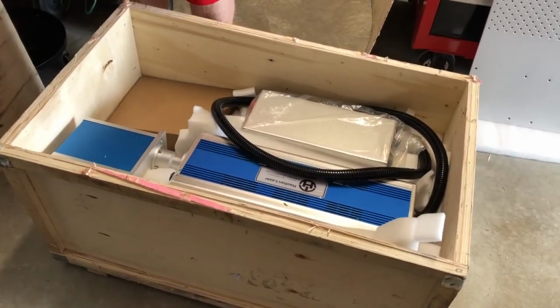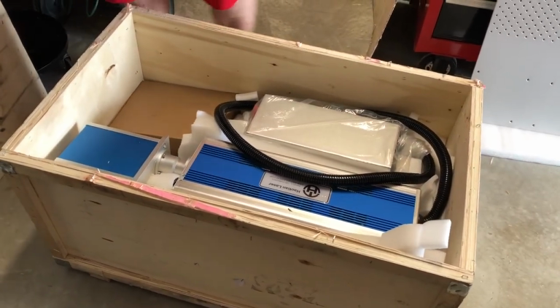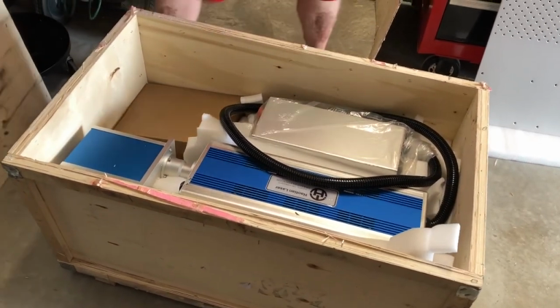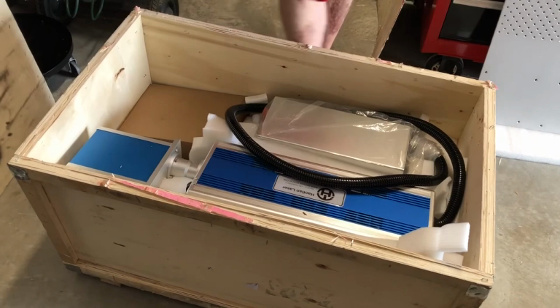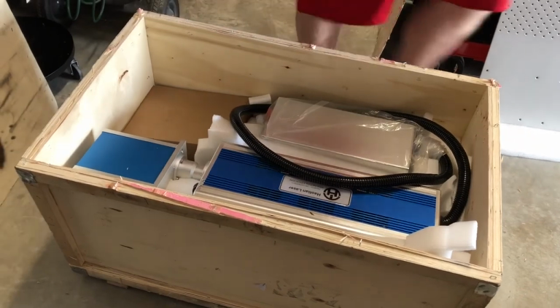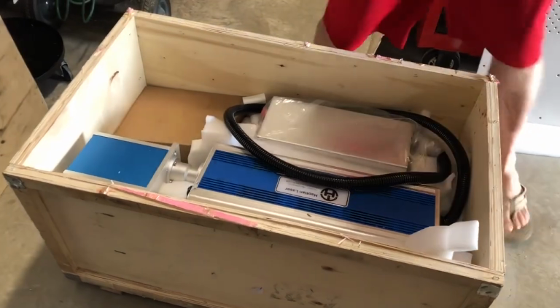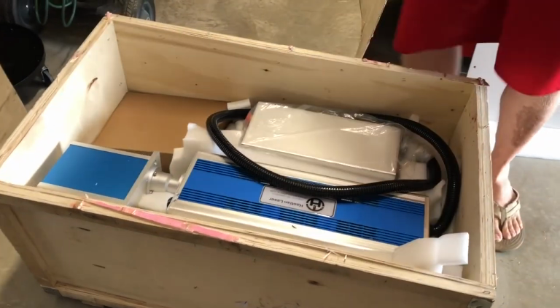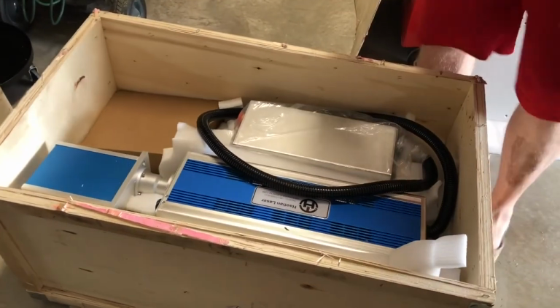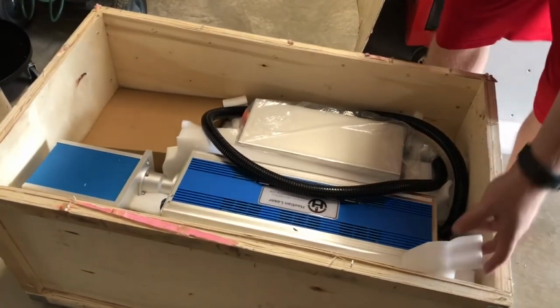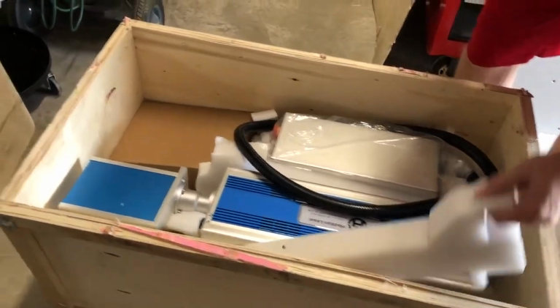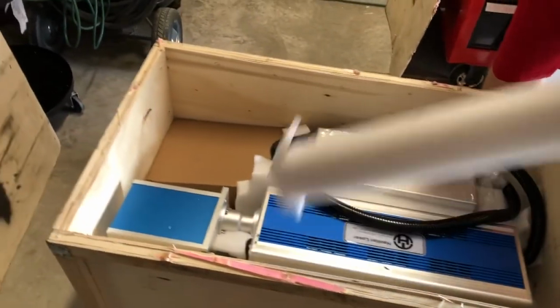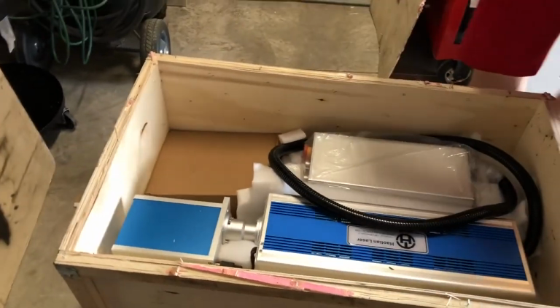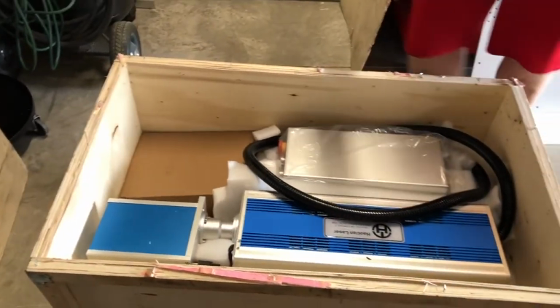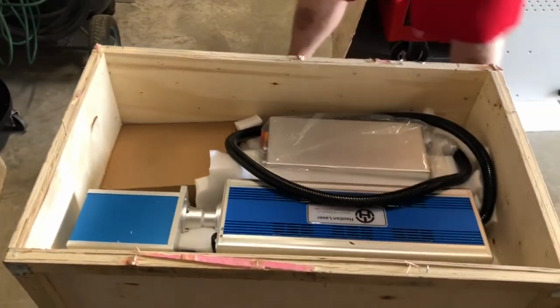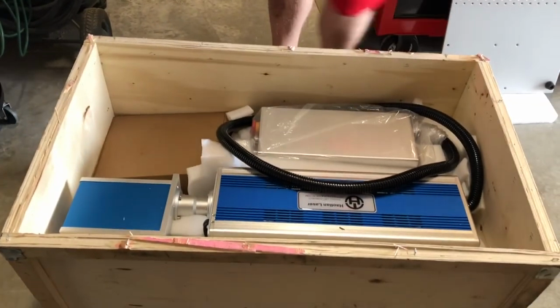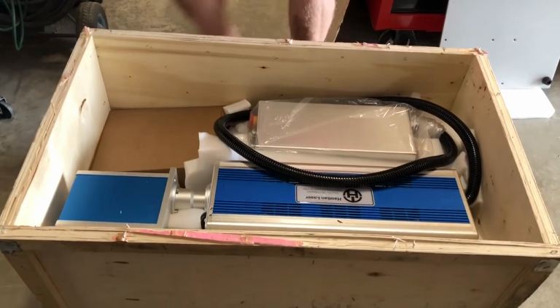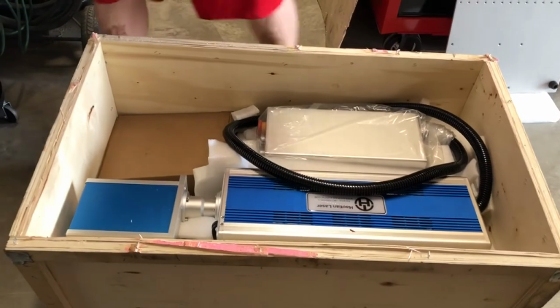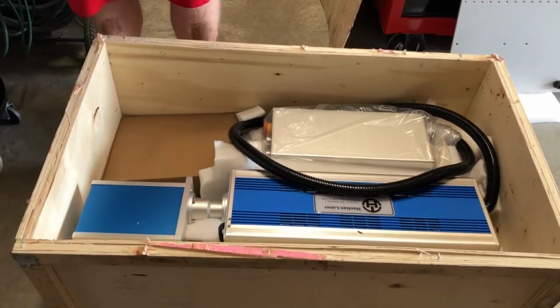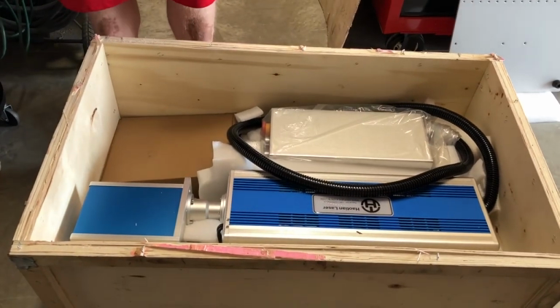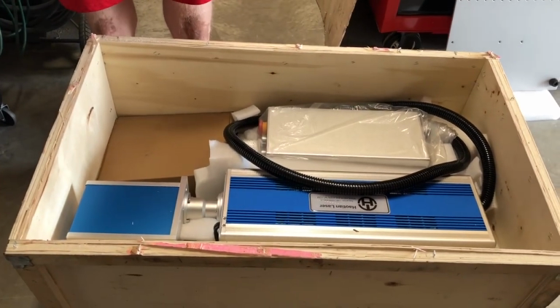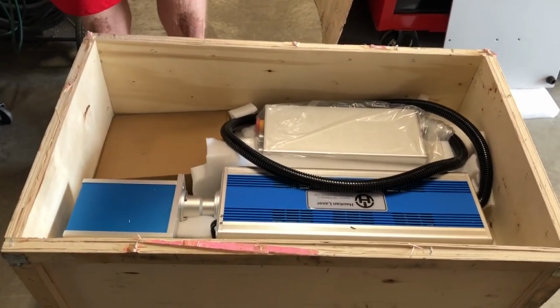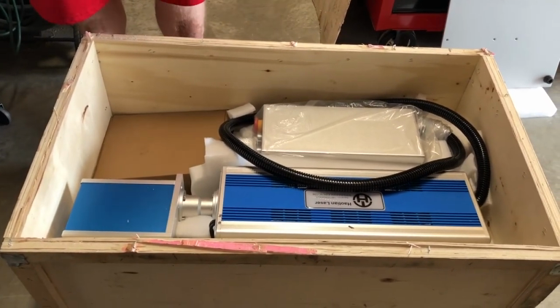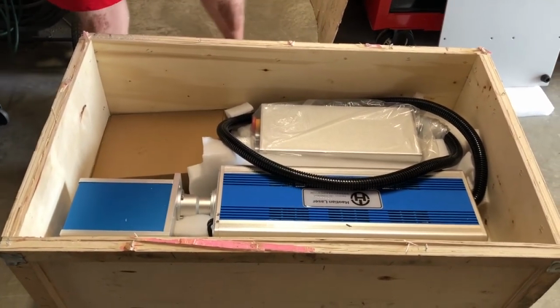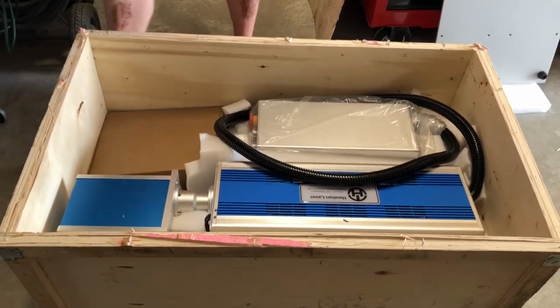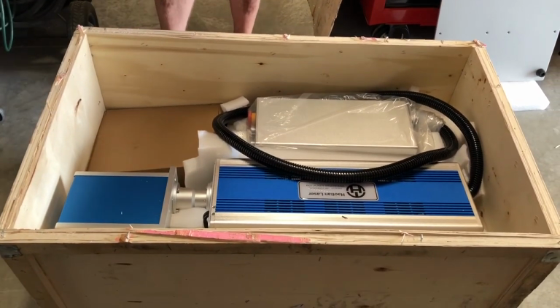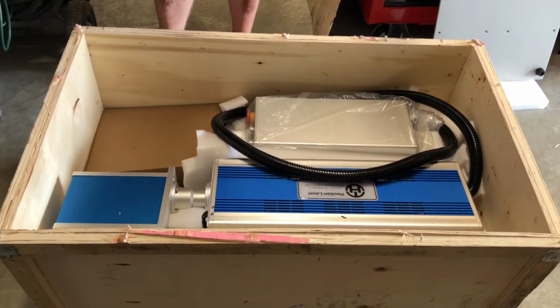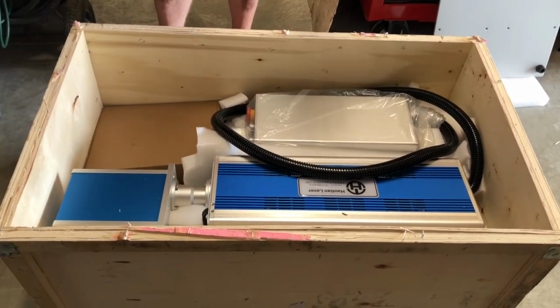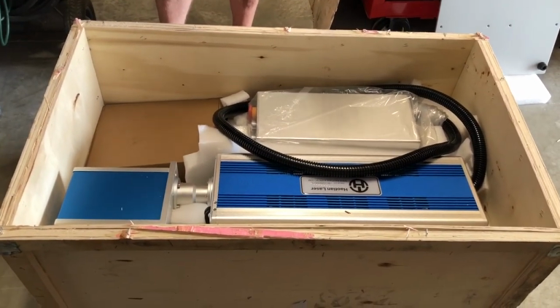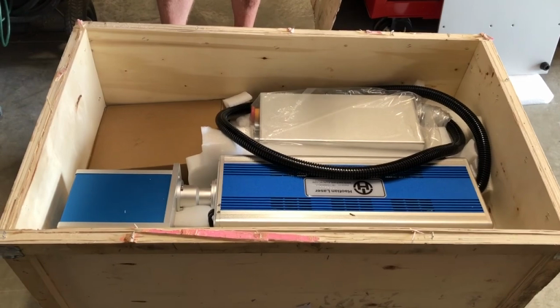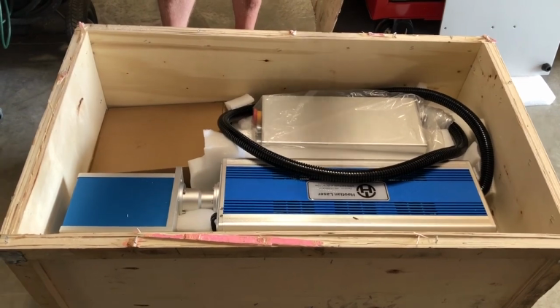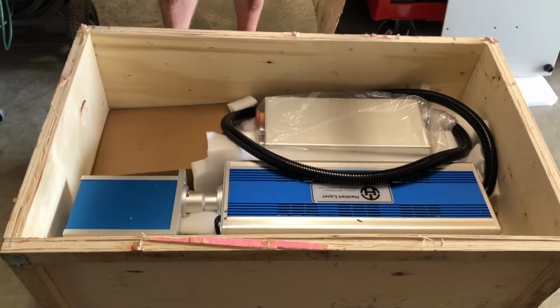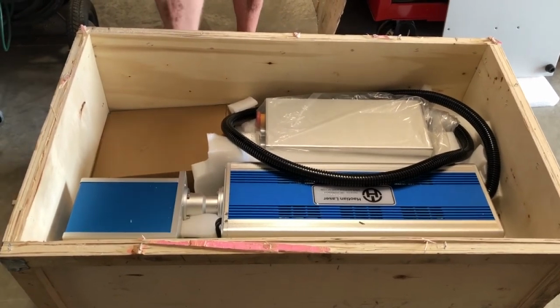The 6x beam combiner gets you more detail, as opposed to like a 4x beam combiner. Alex from Laser Anything had to upgrade his because his came with the smaller head.